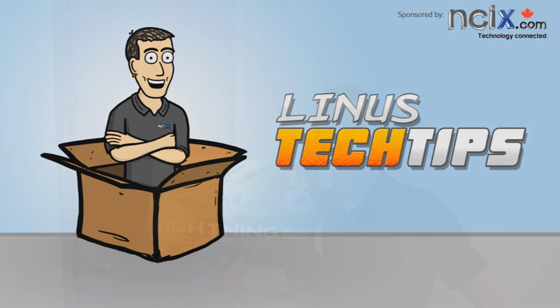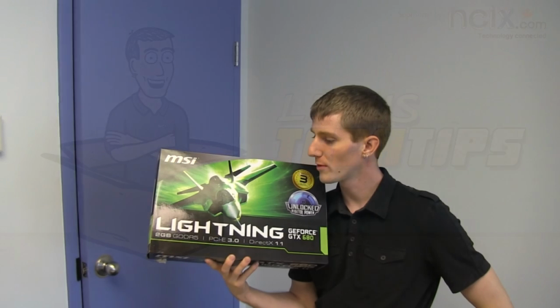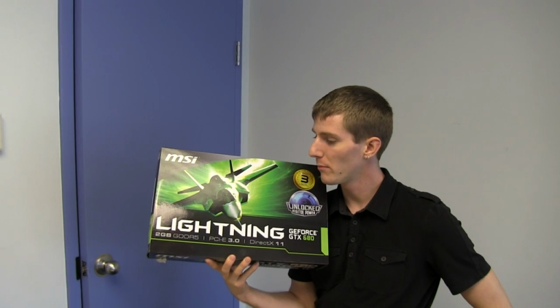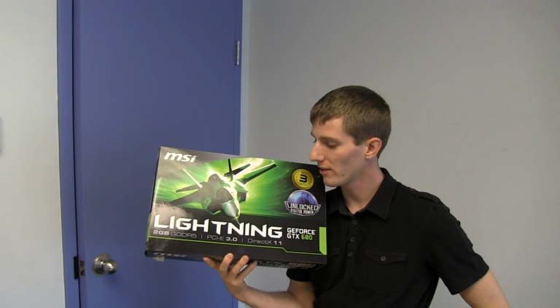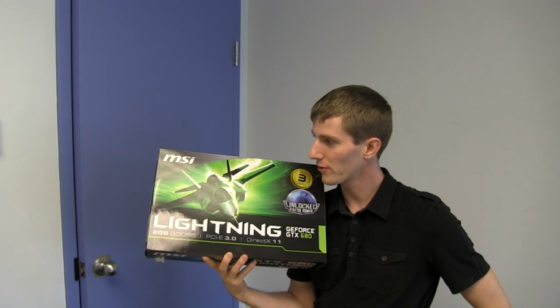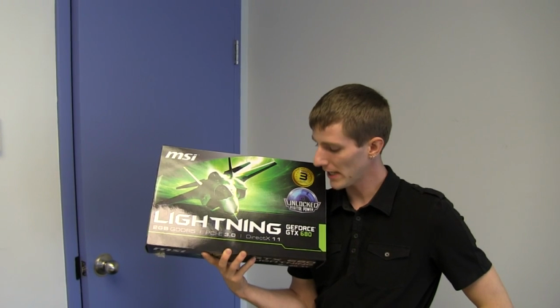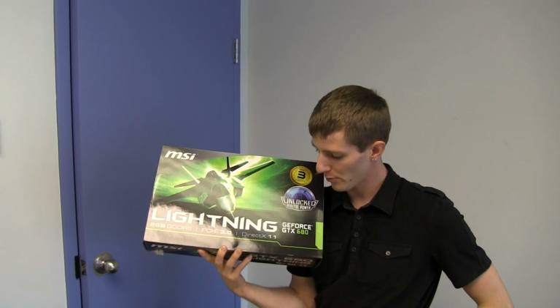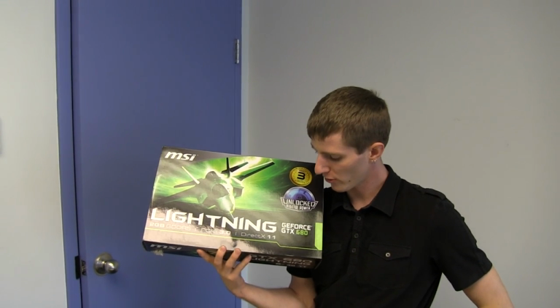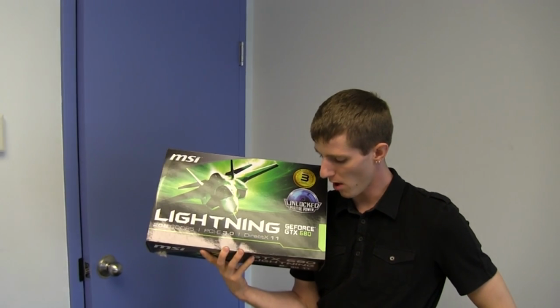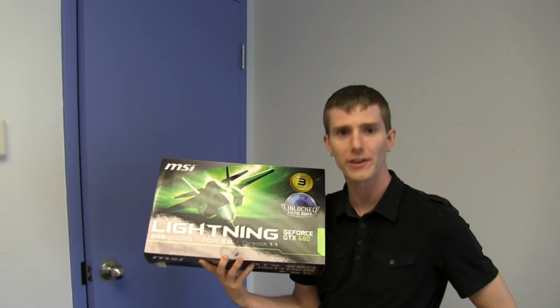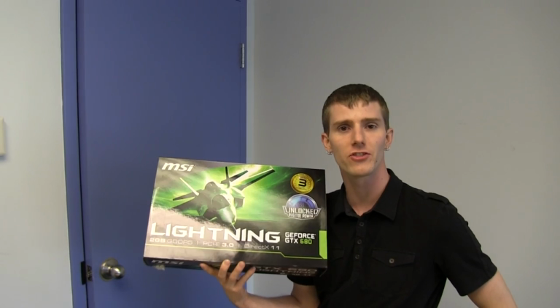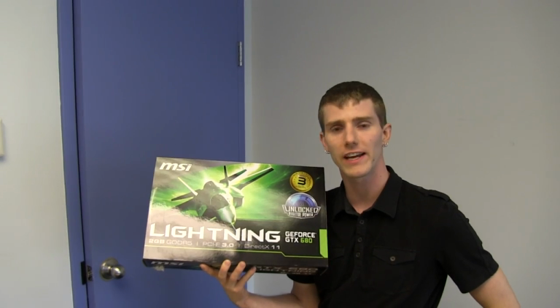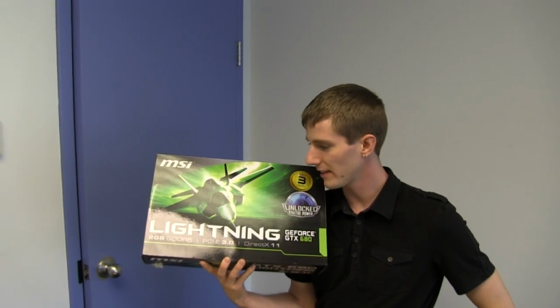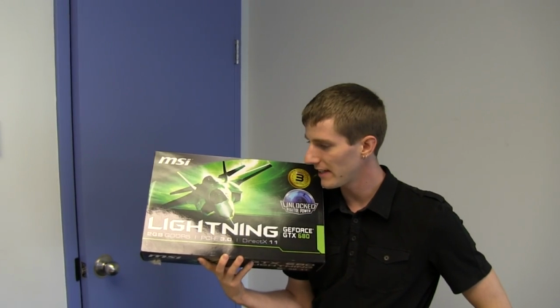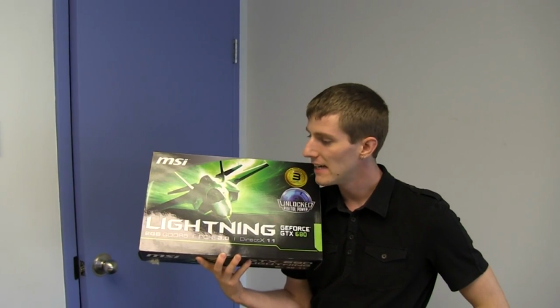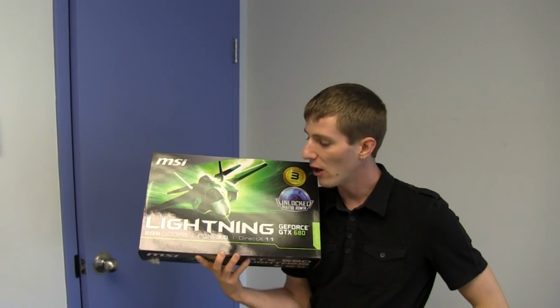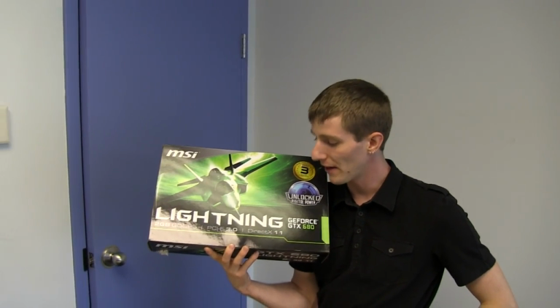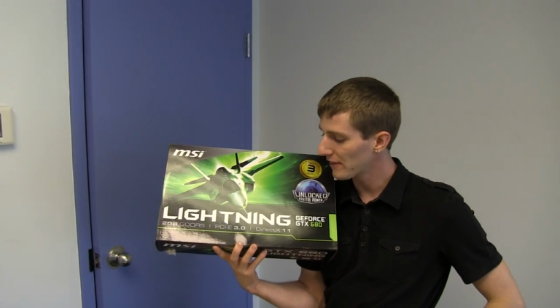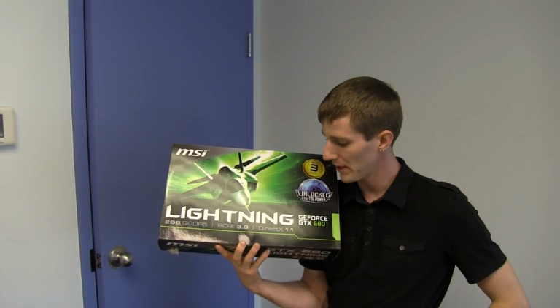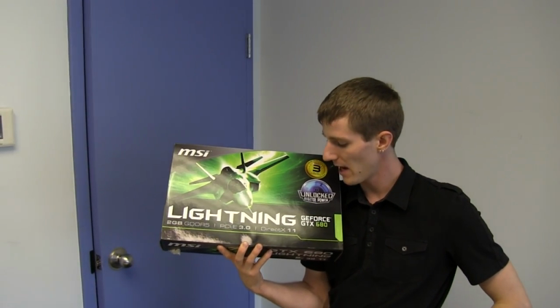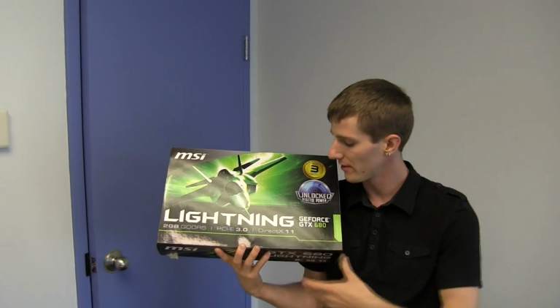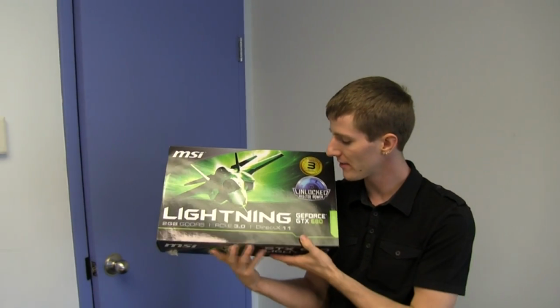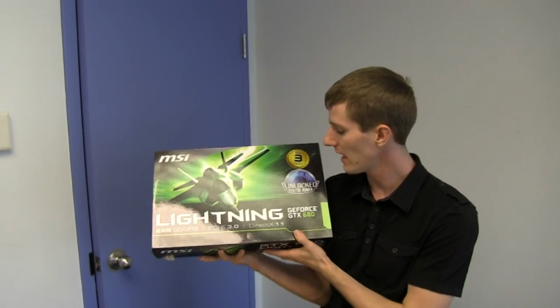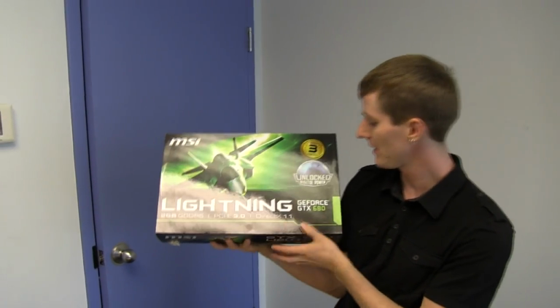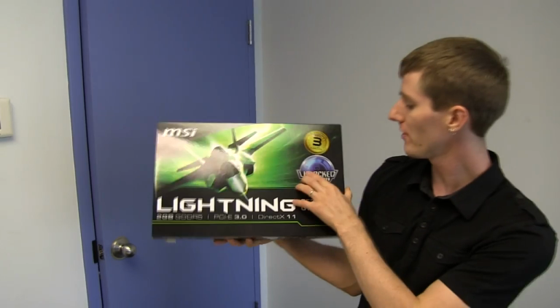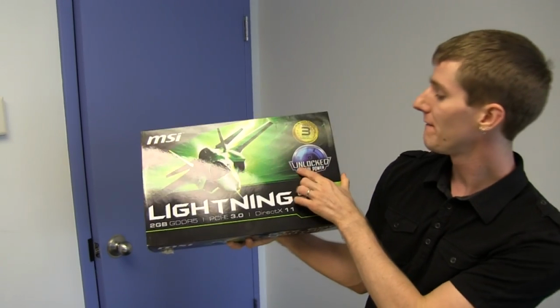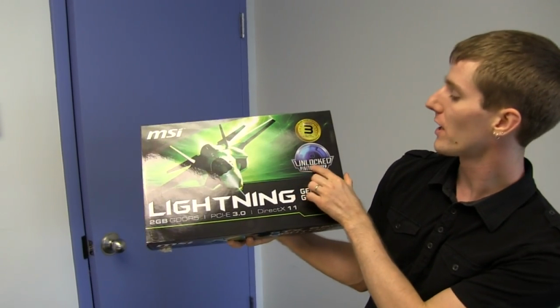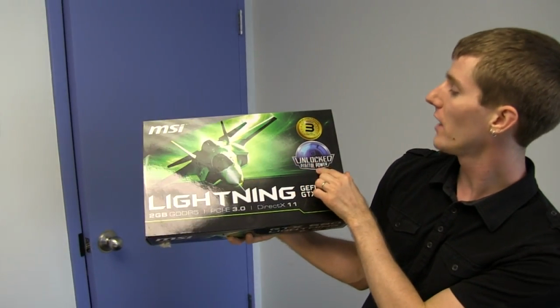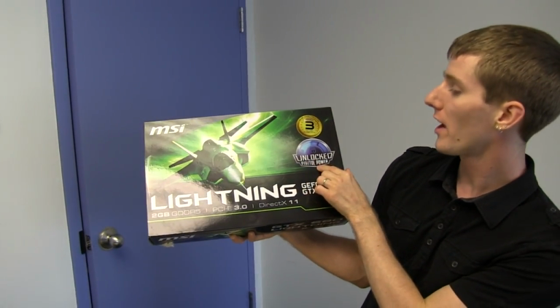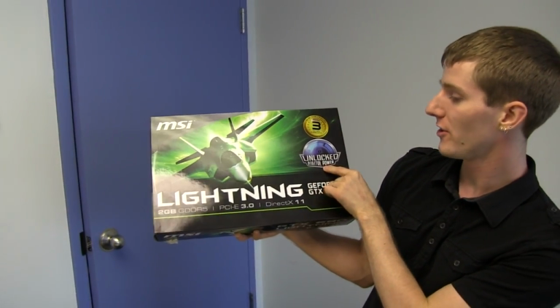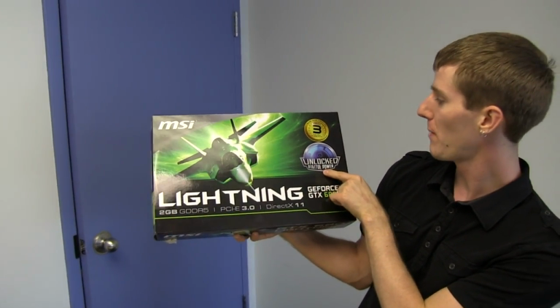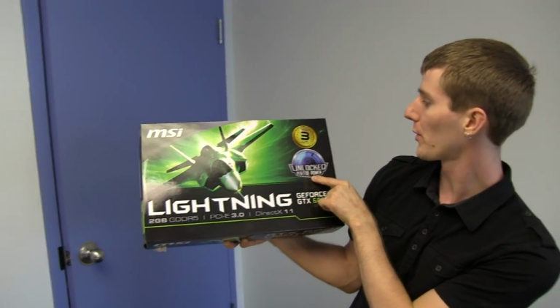Welcome to my unboxing and first look at pretty much the ballerest GTX 680 out there at this point in time. This is the MSI Lightning Edition featuring unlocked digital power.